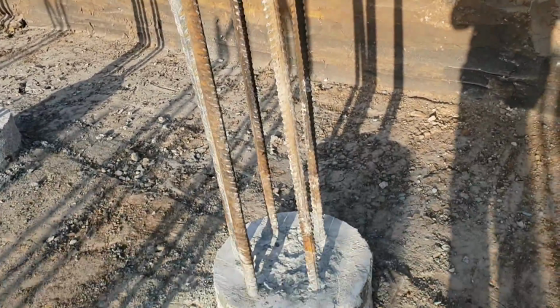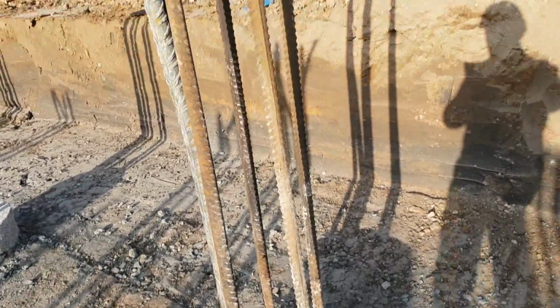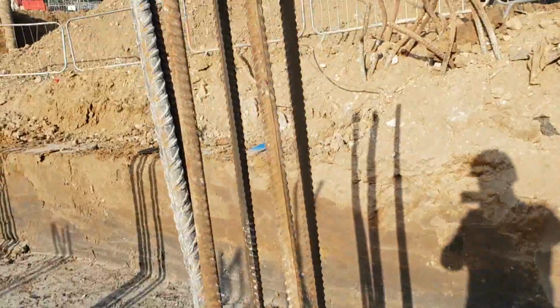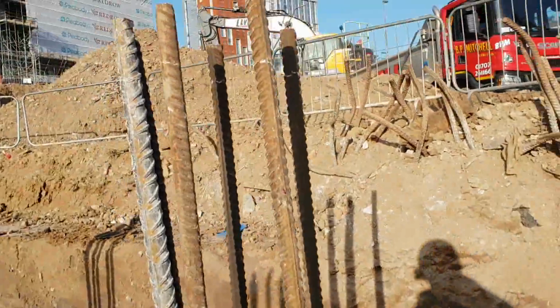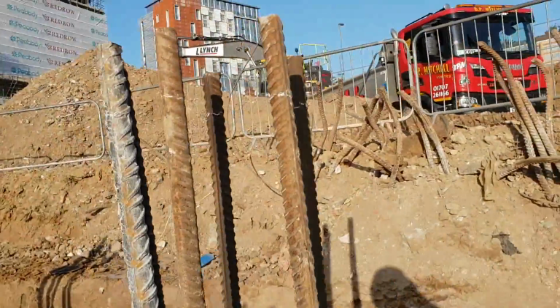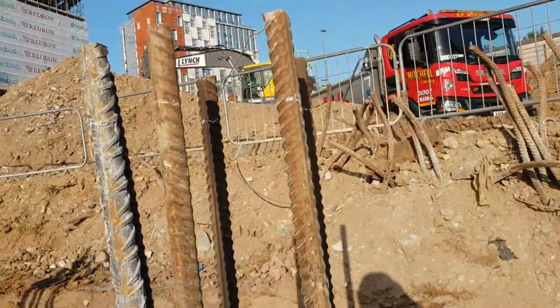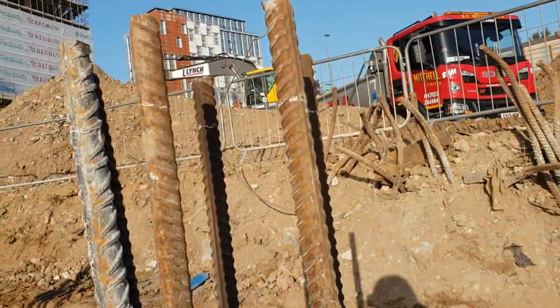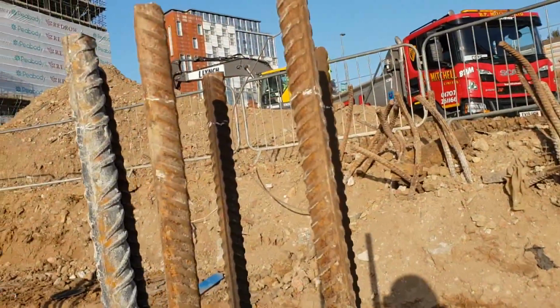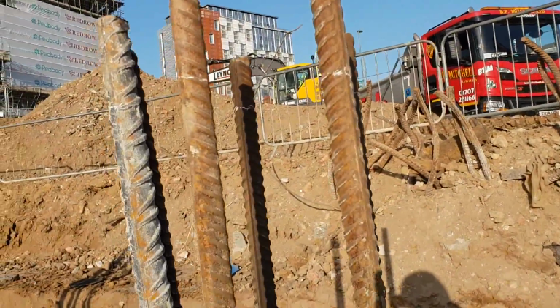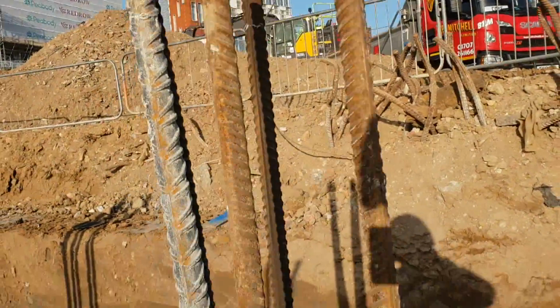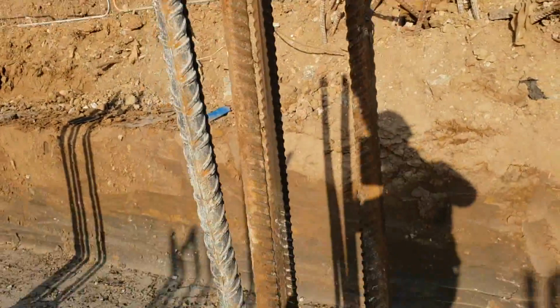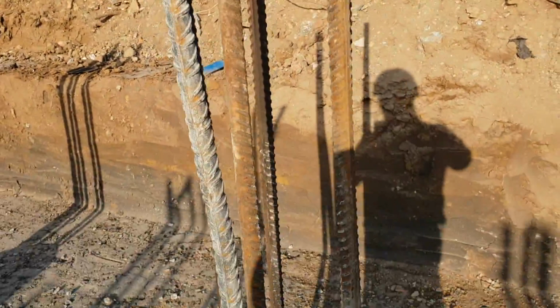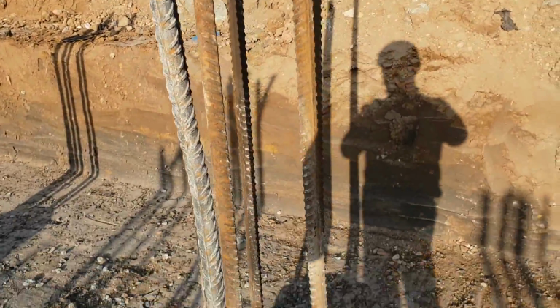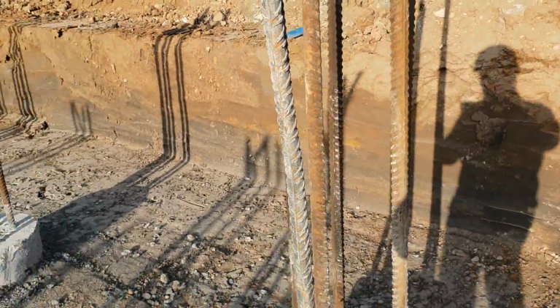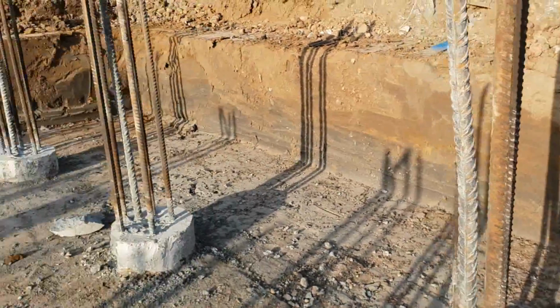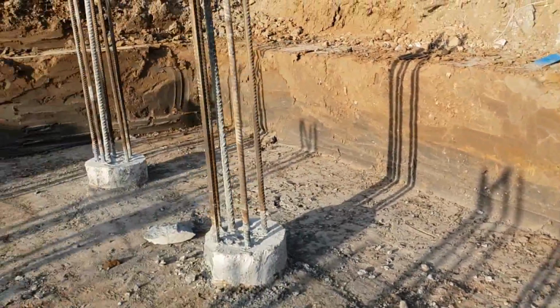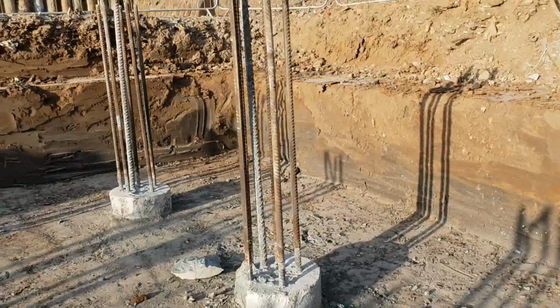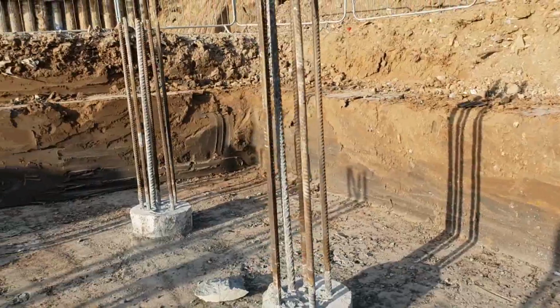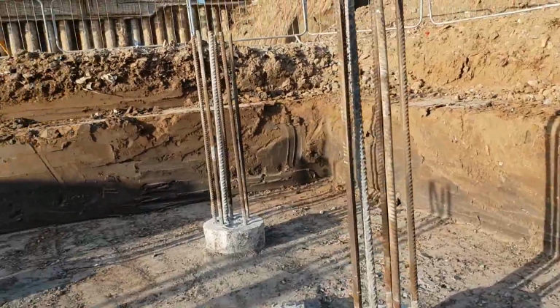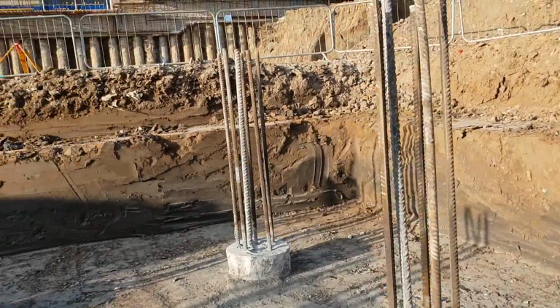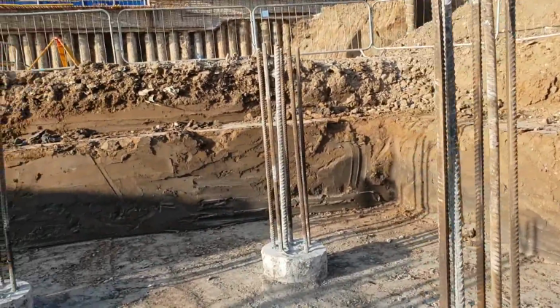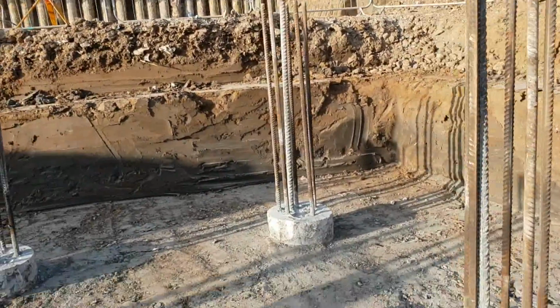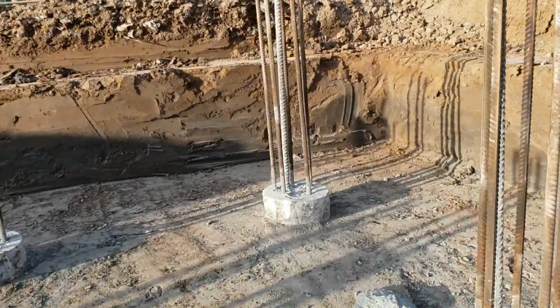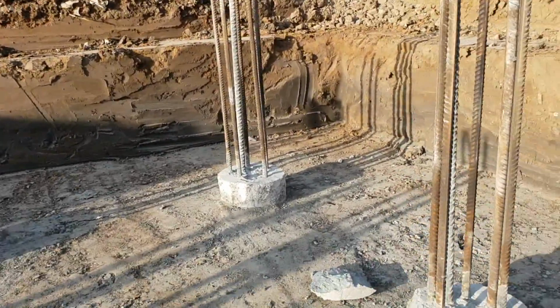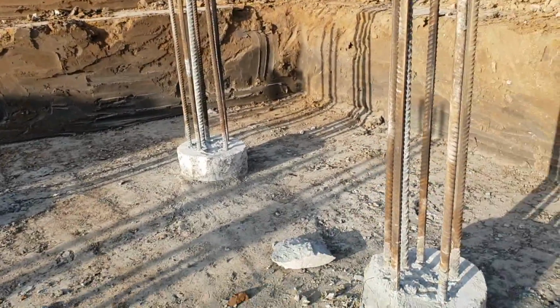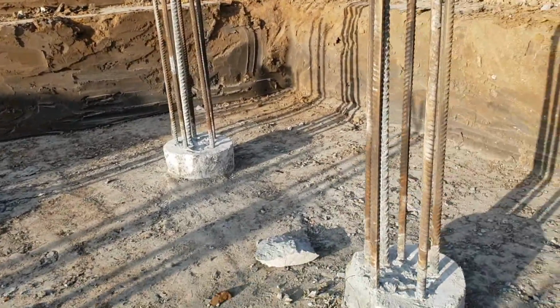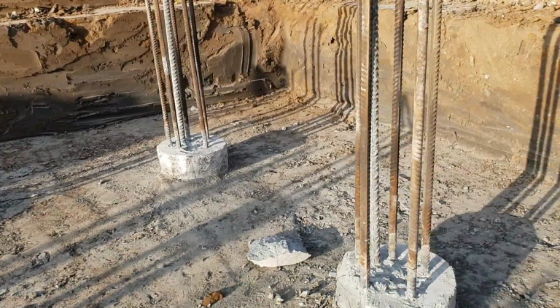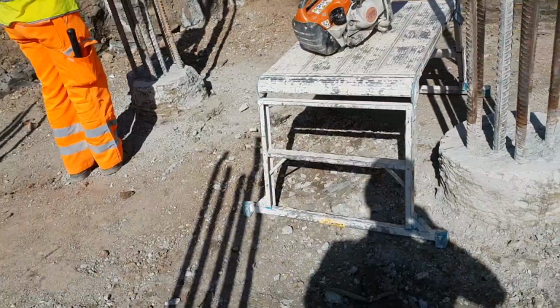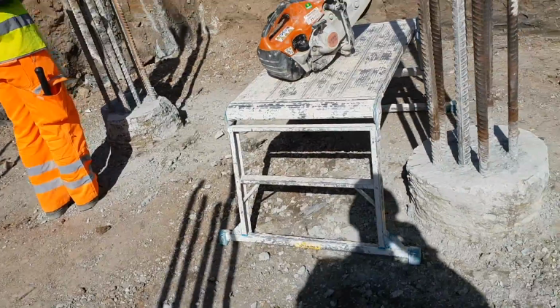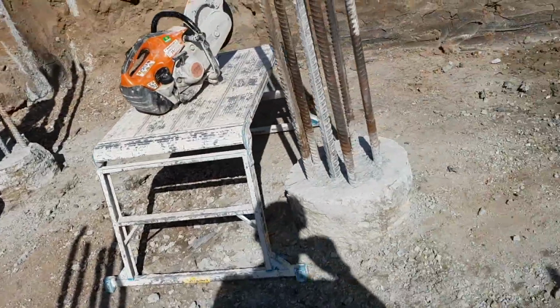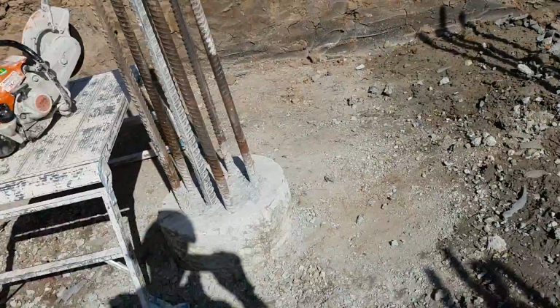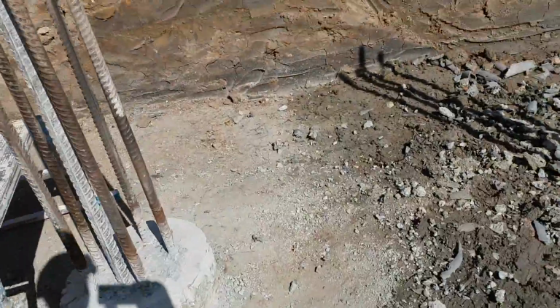The rebar has to be cut as well — this is actually higher than the top of the concrete. We have 40 times diameter for the rebar anchorage minimum. So I'm going to cut this 1500 above the cutoff level. The guys have already marked it here — just a little bit cut so it's not going to be clashing with the top steel. And I think that's it for this part of works — time for testing now.